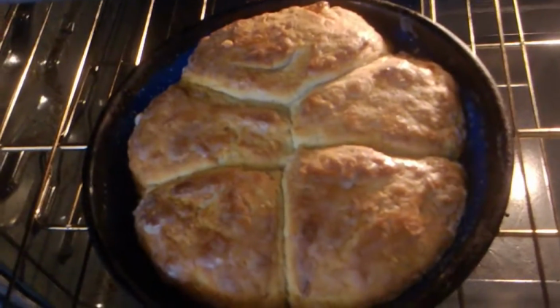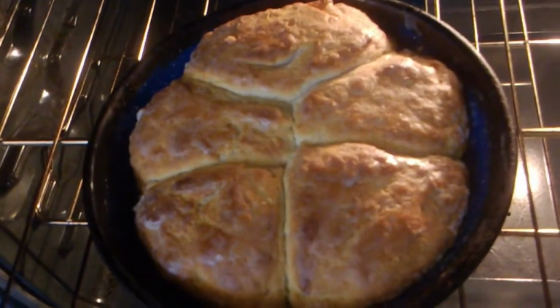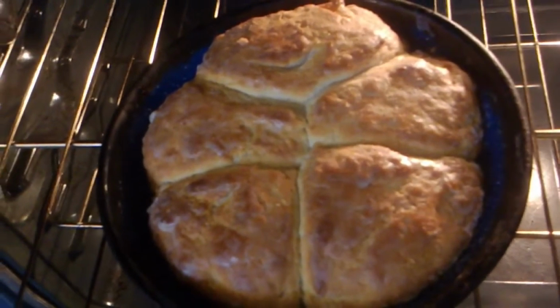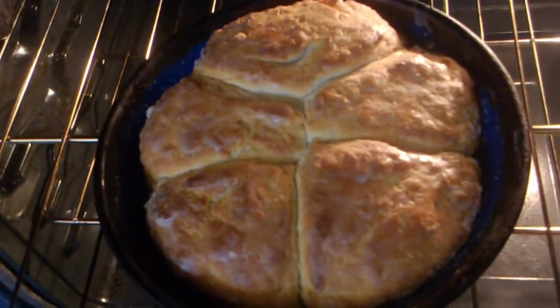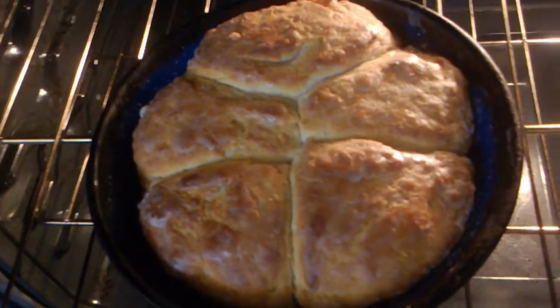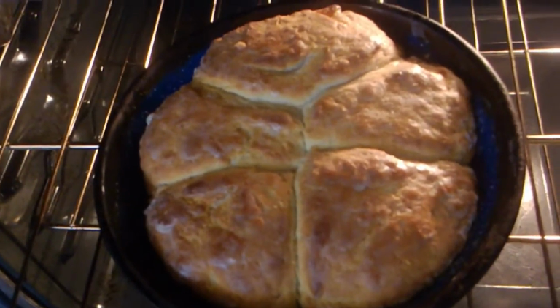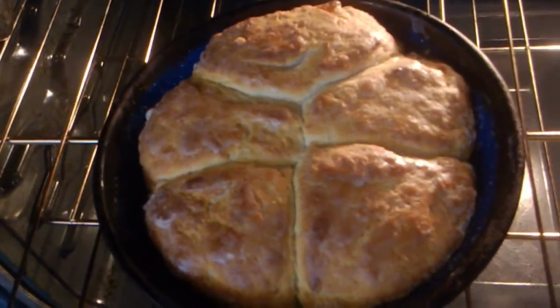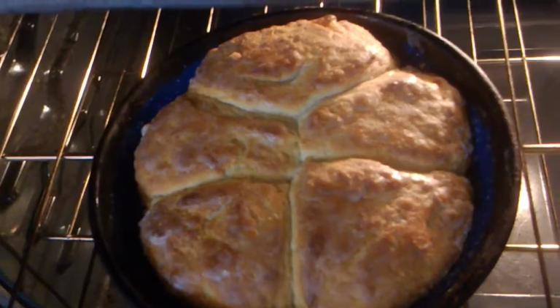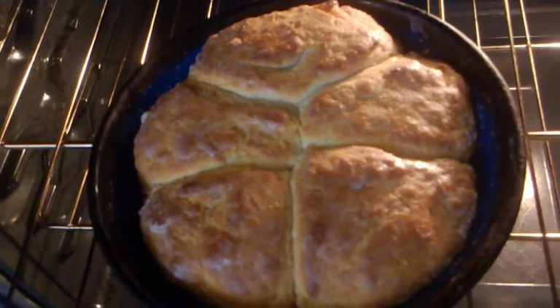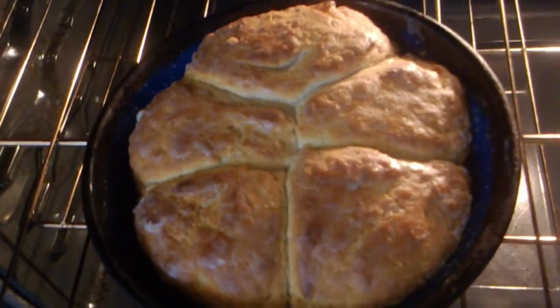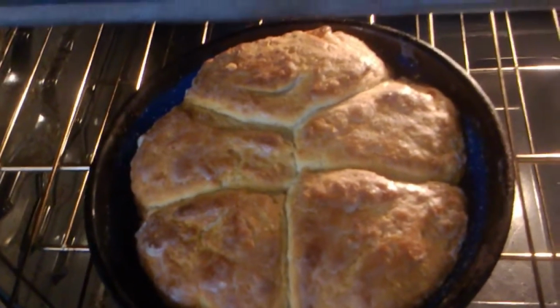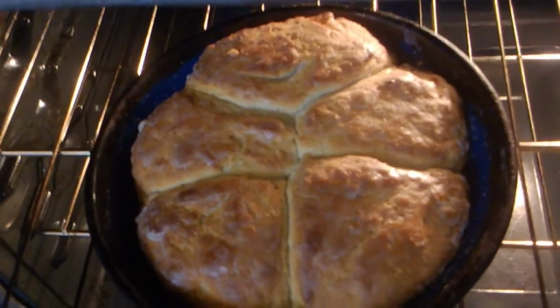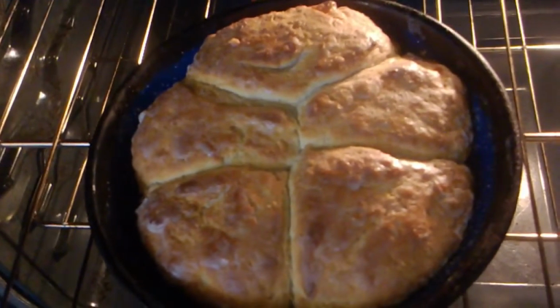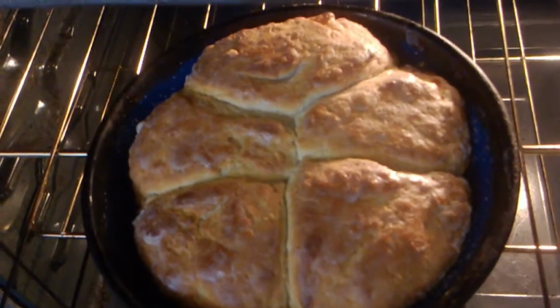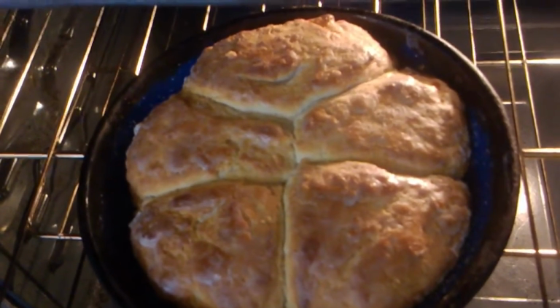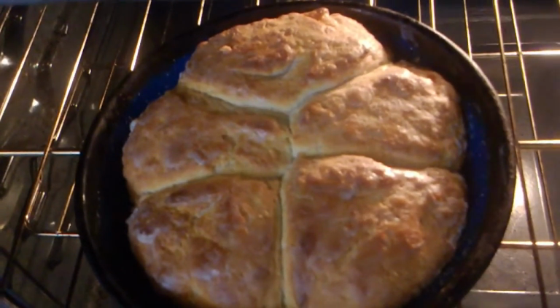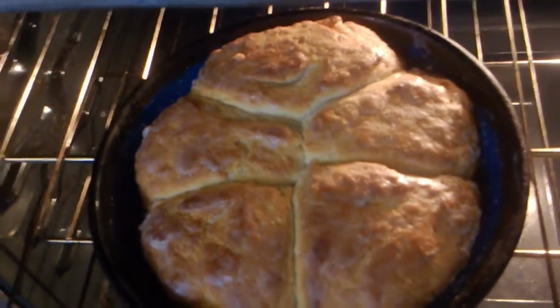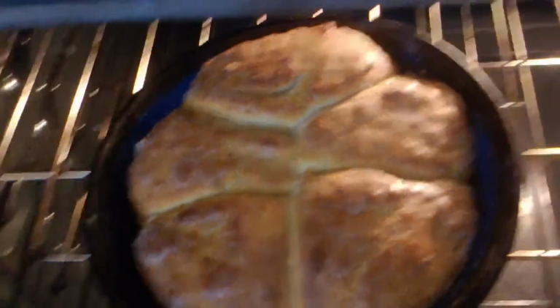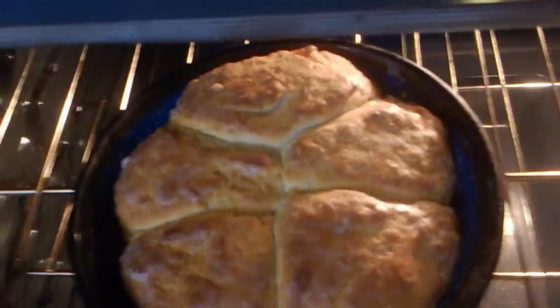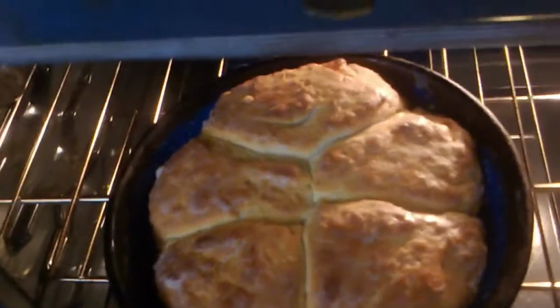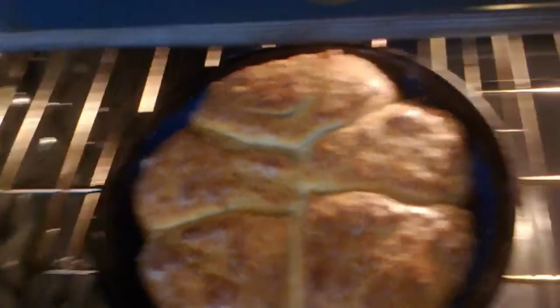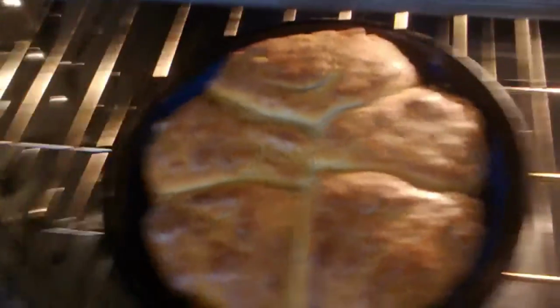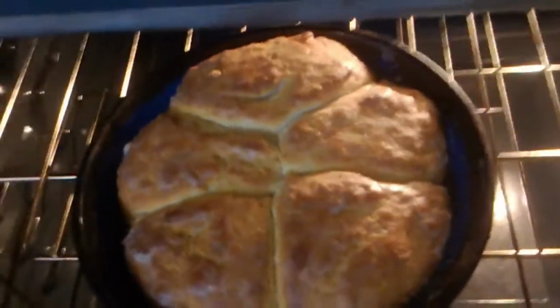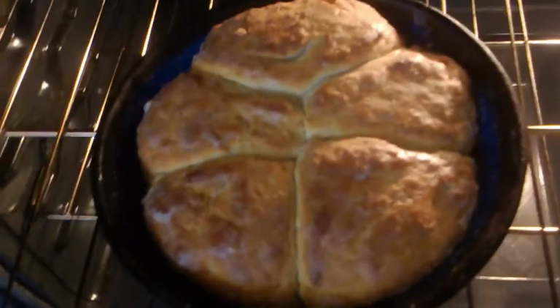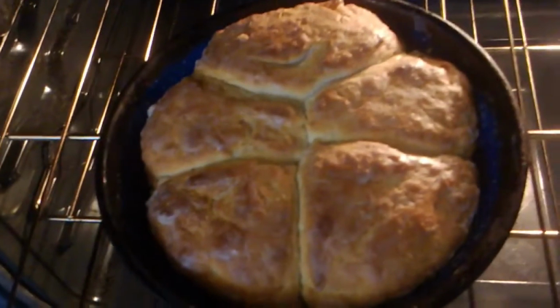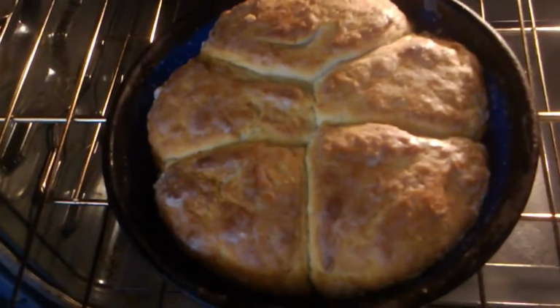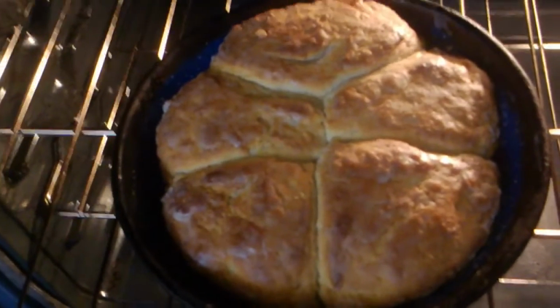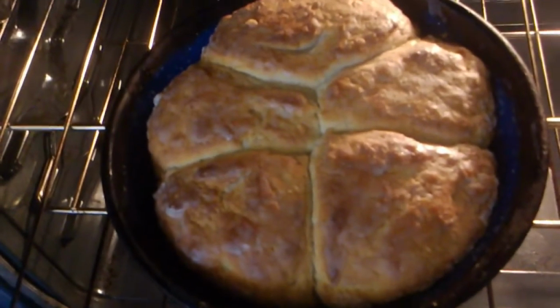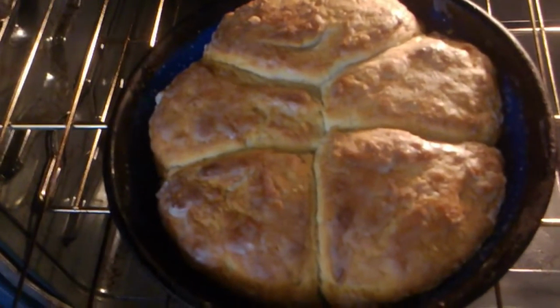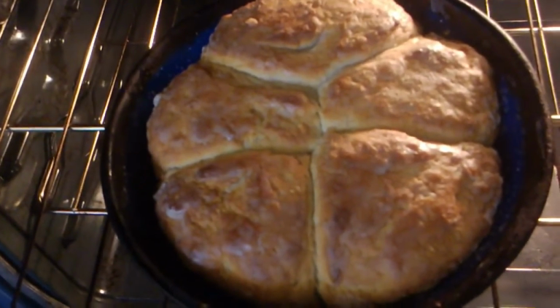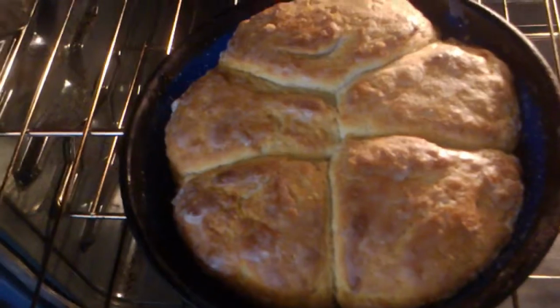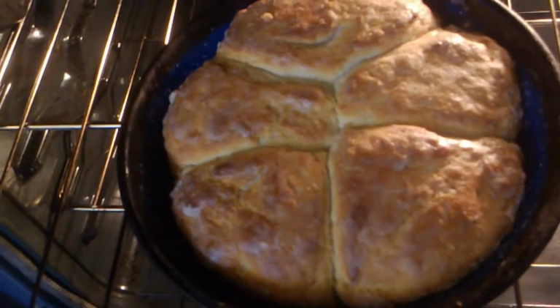This is my Cat Head Biscuits. If you want a recipe for those, it's already on there because I did it when I first started. This is Cat Head Biscuits — that's why I fixed it with my stew.